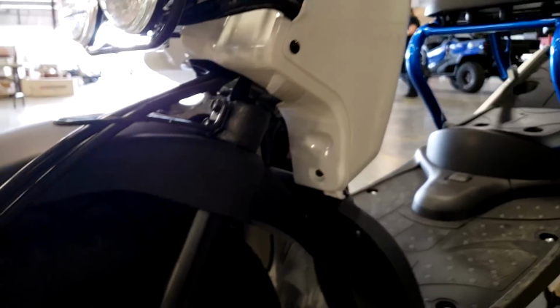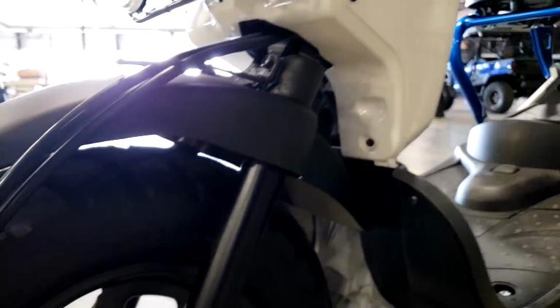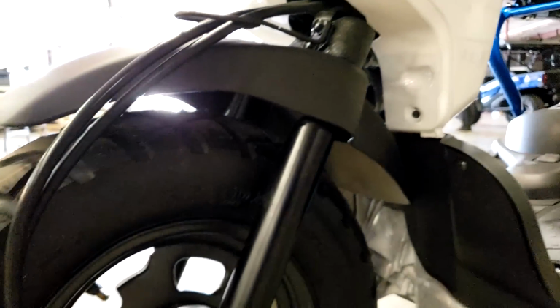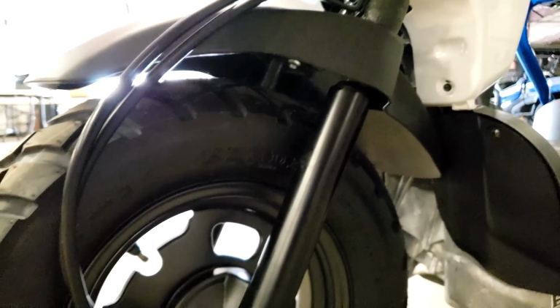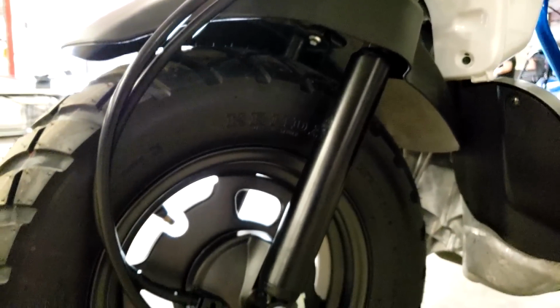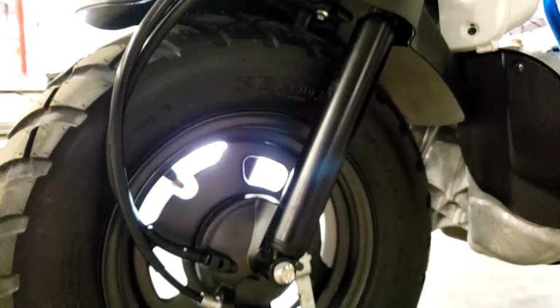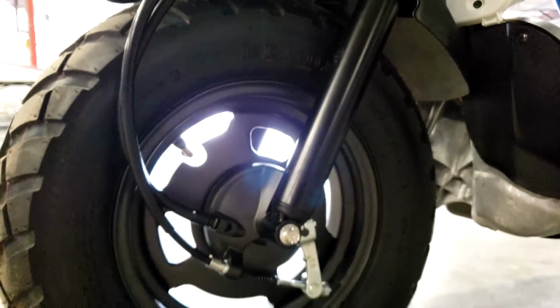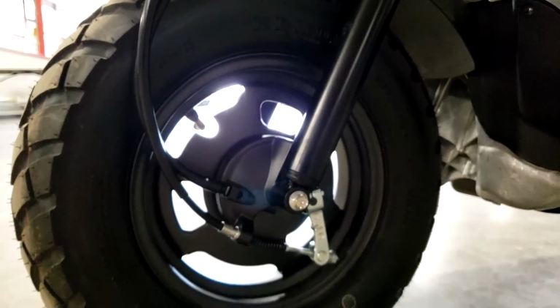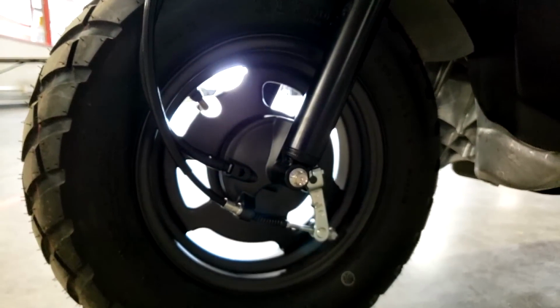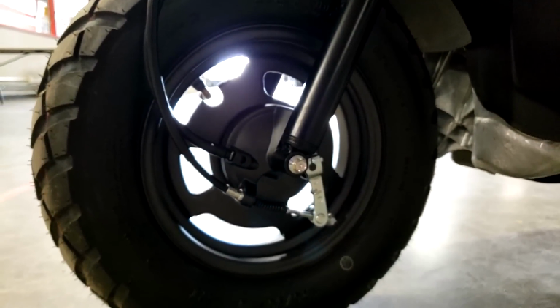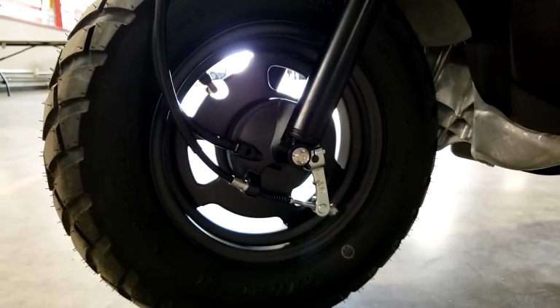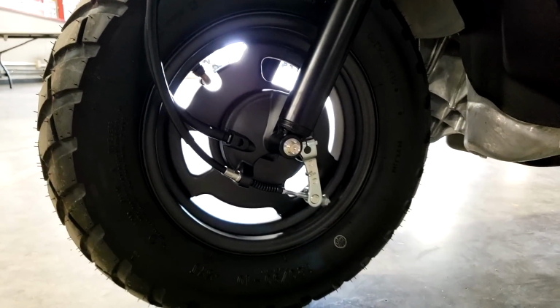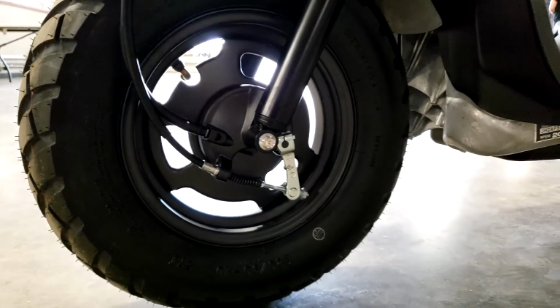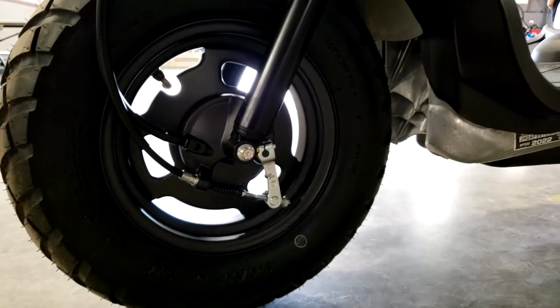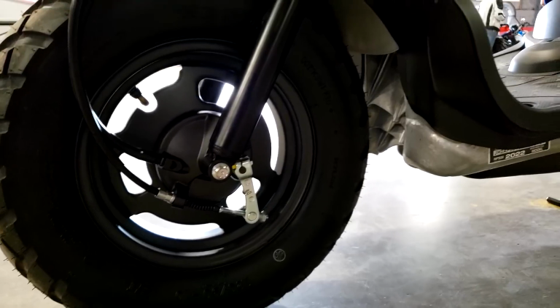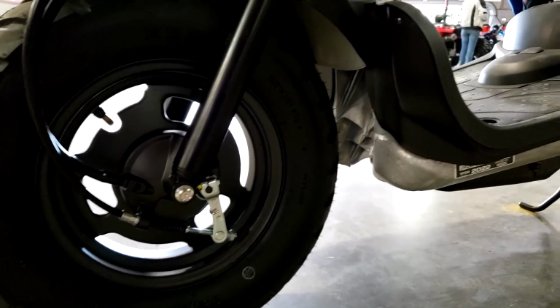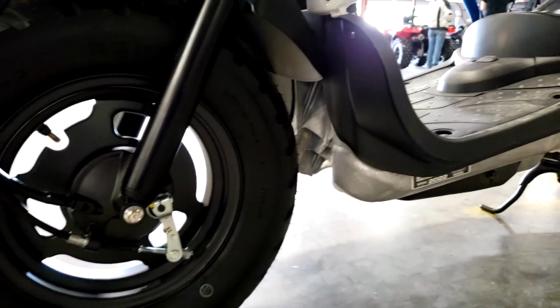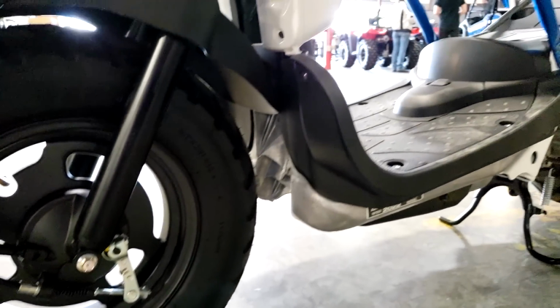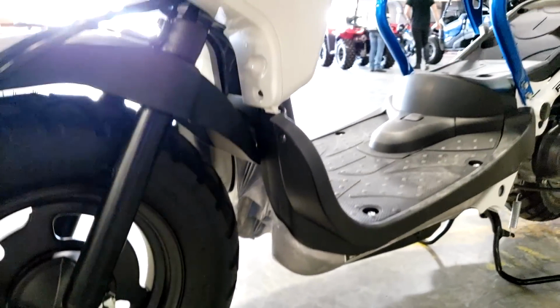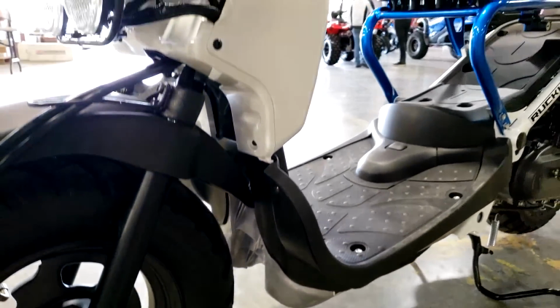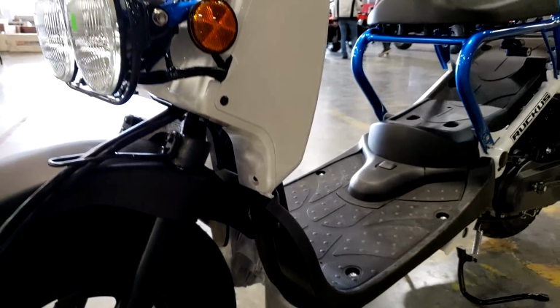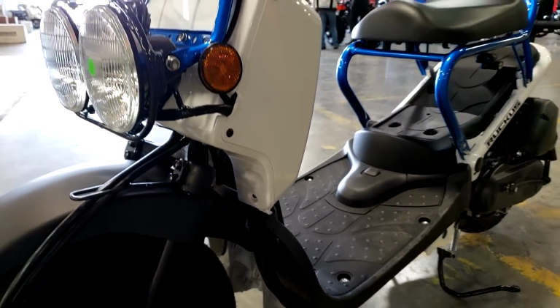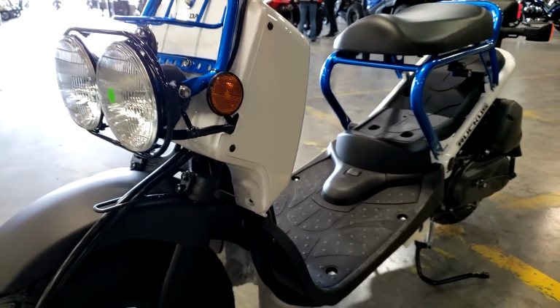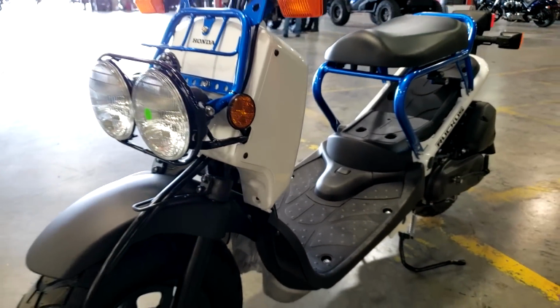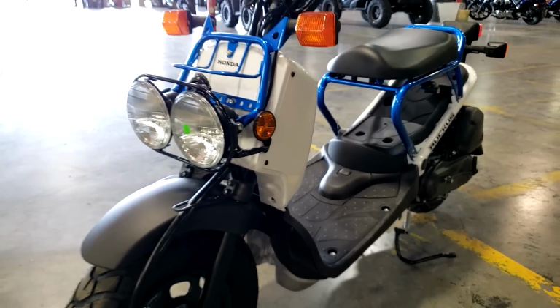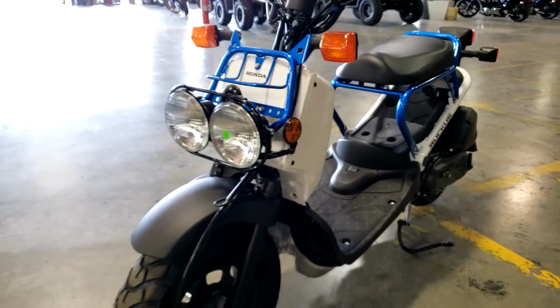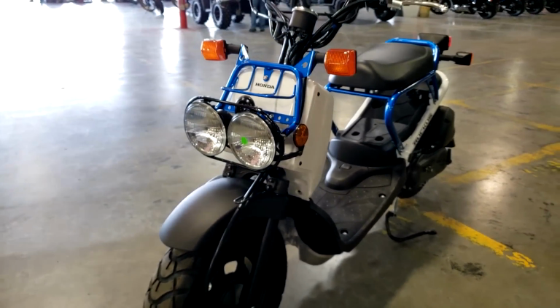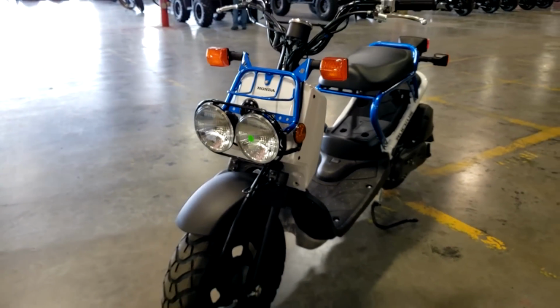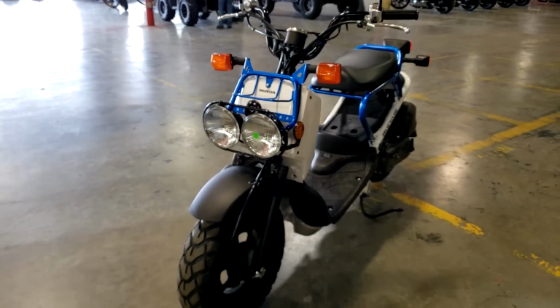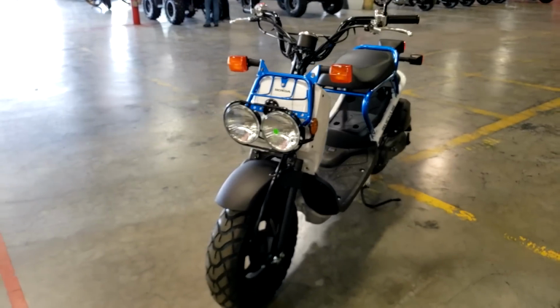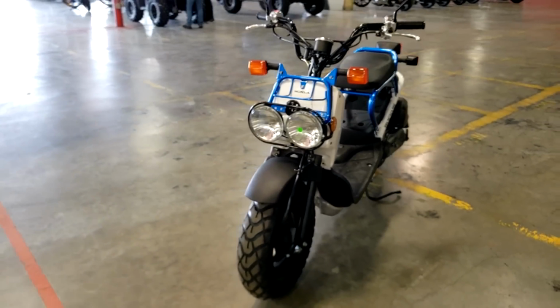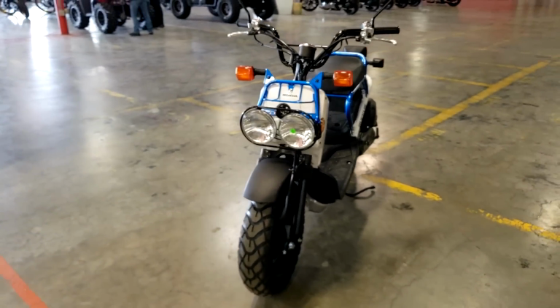When it comes to brakes, you have a single 95-millimeter mechanical drum up front and in the rear, with a parking brake operated by the tiny lever next to your rear brake lever.